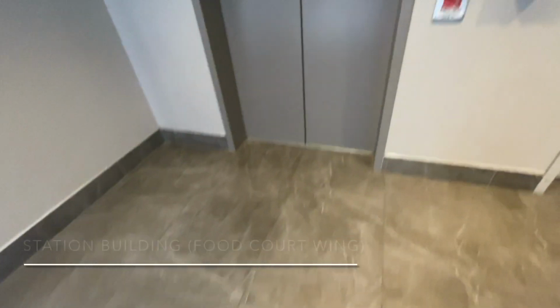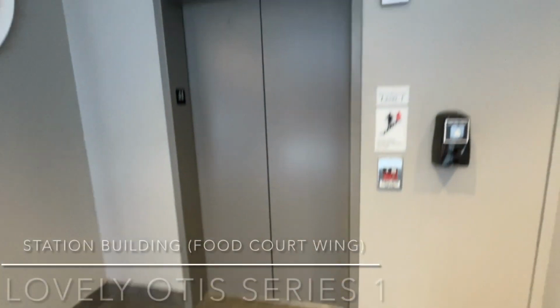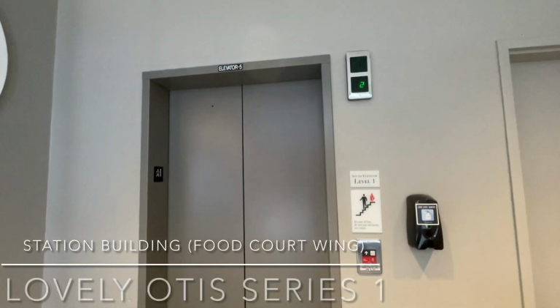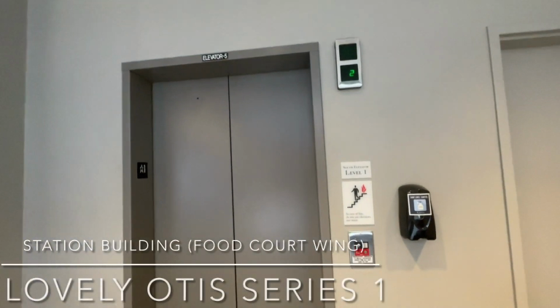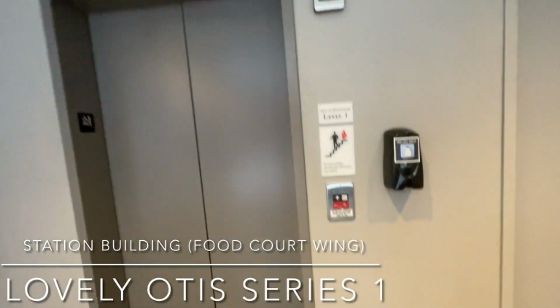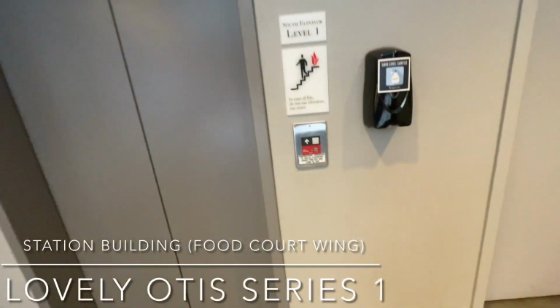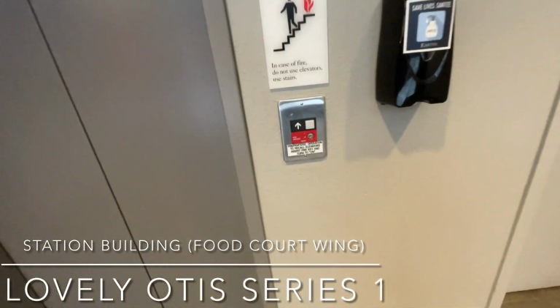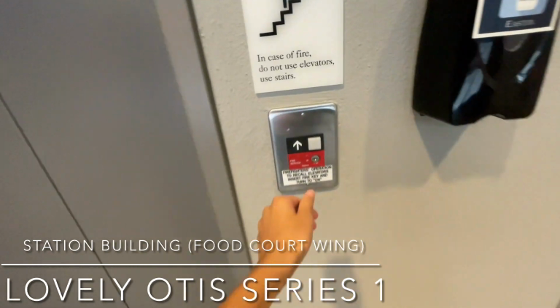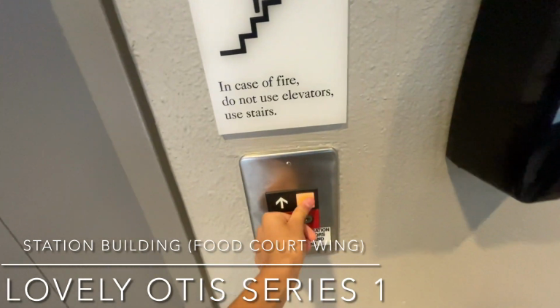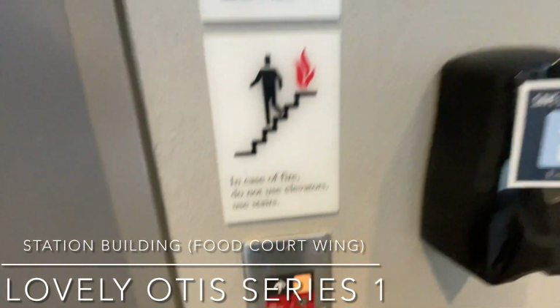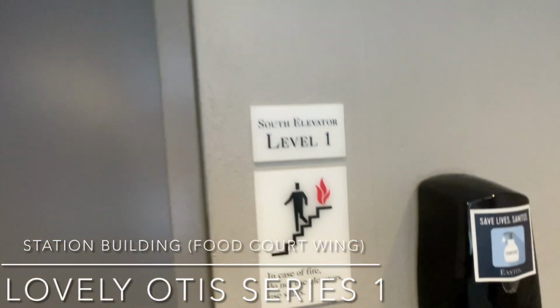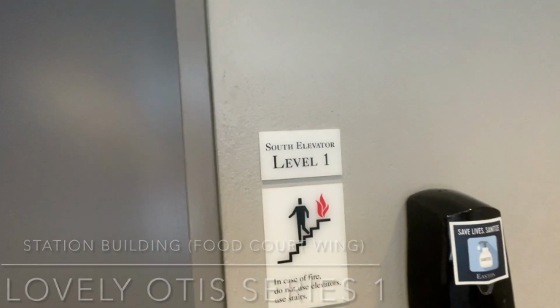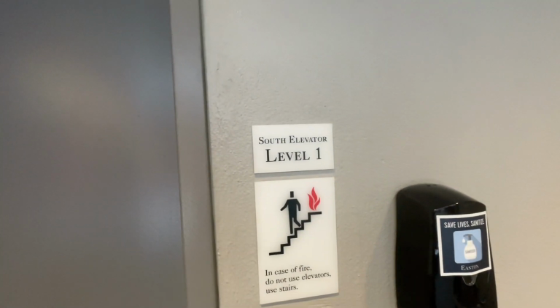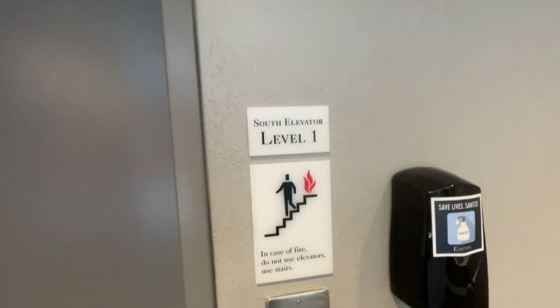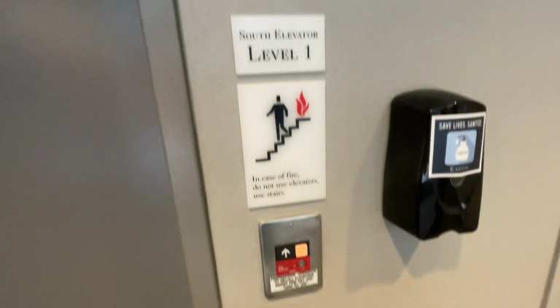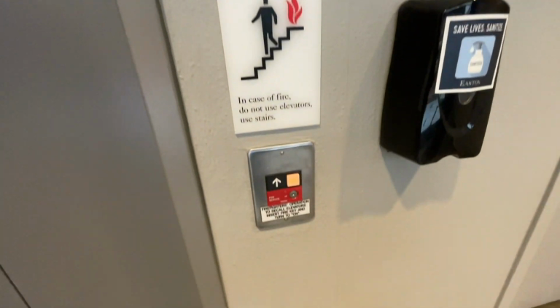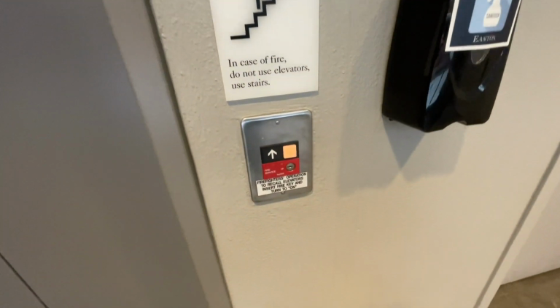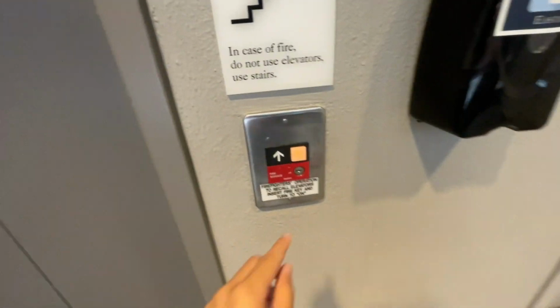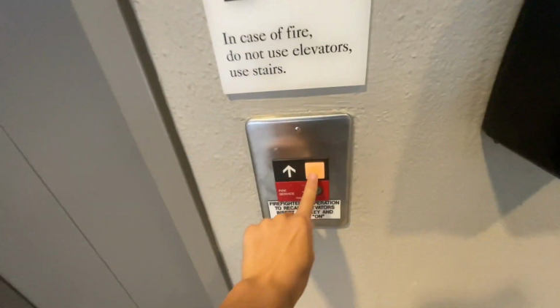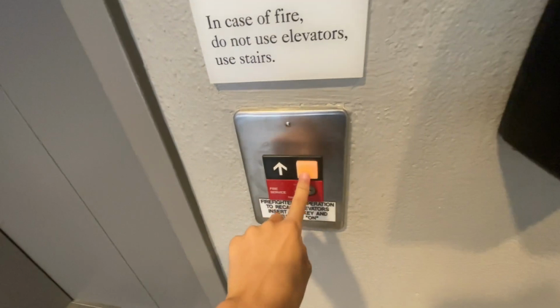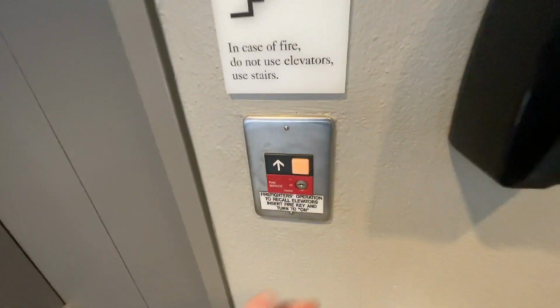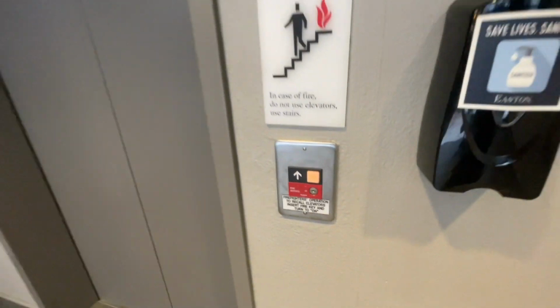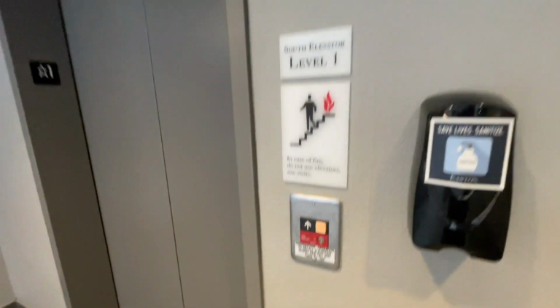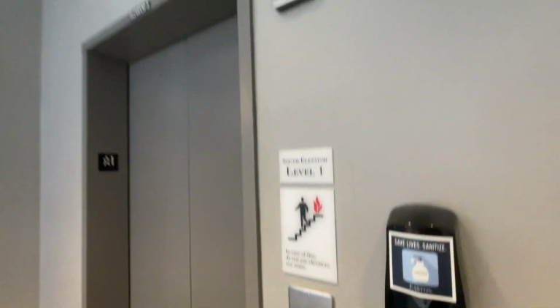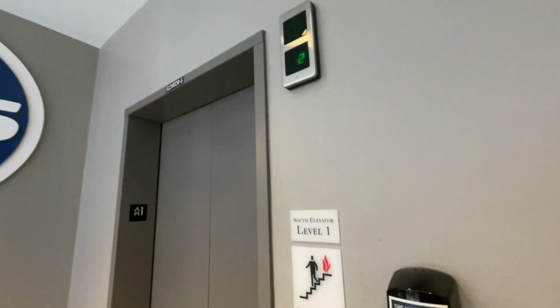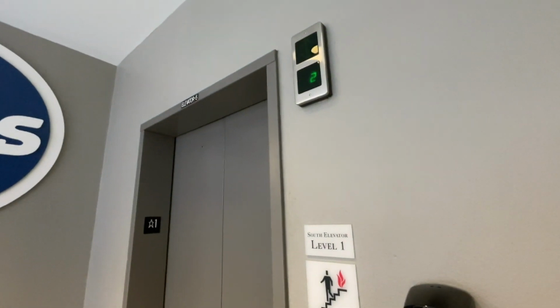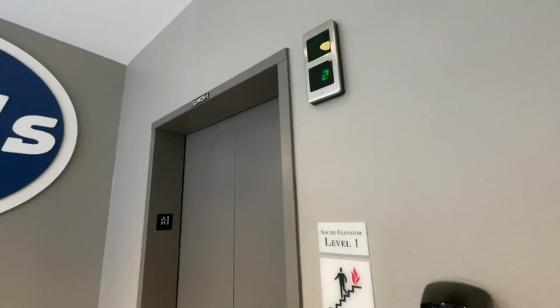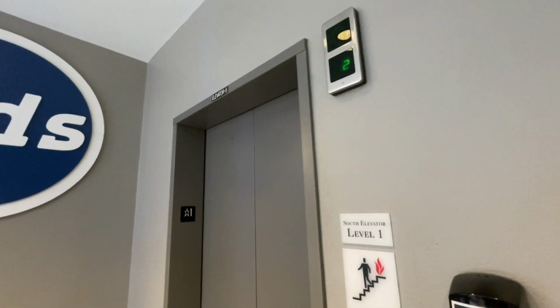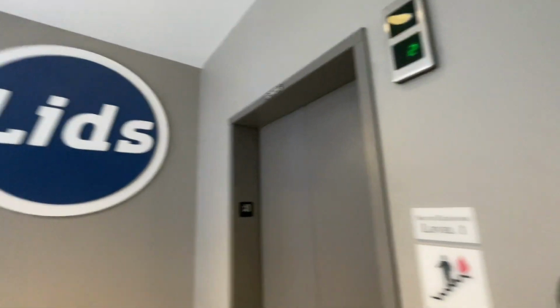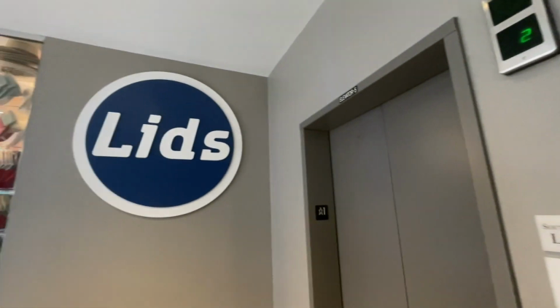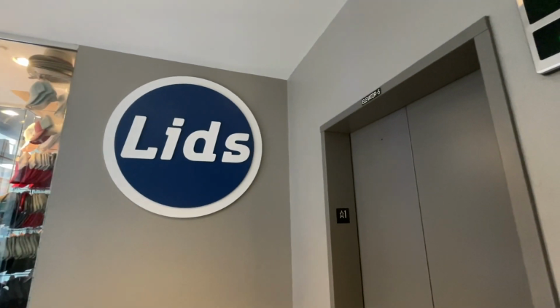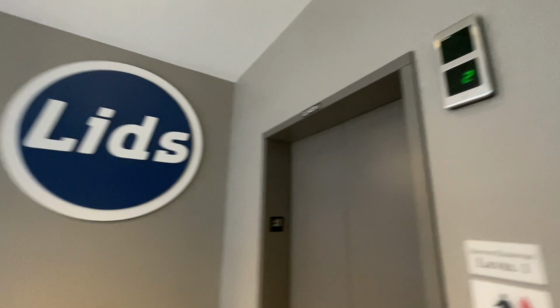This is another elevator here at Easton Town Center. This is the South Elevator at the Station Building. This is where I buy the lids.